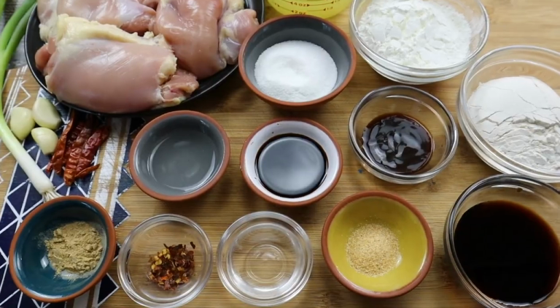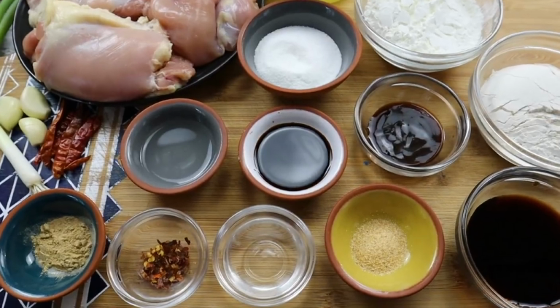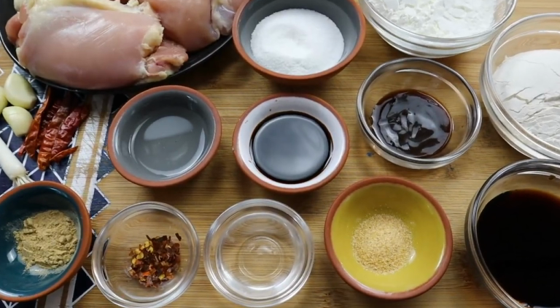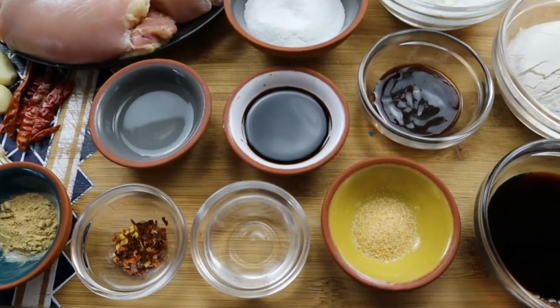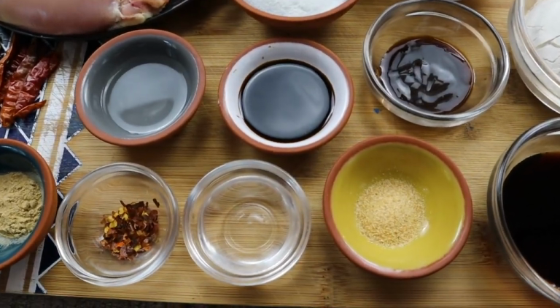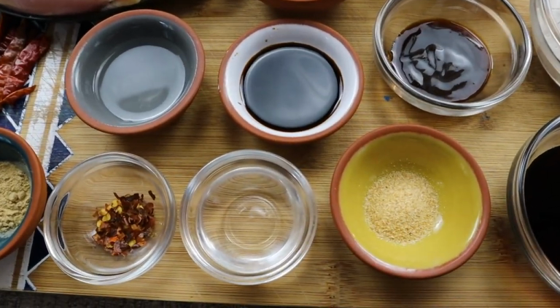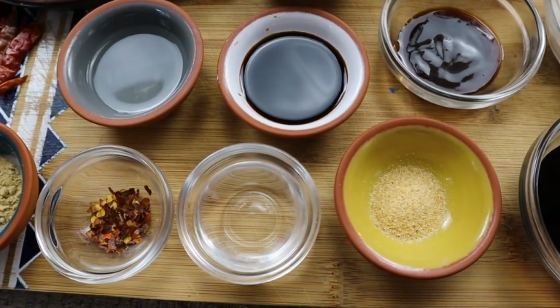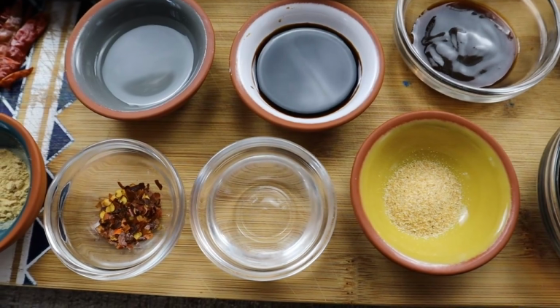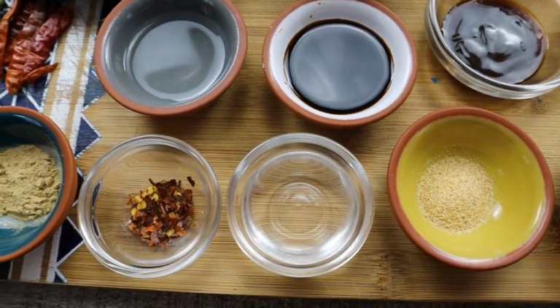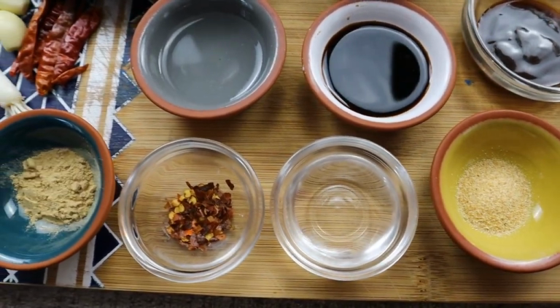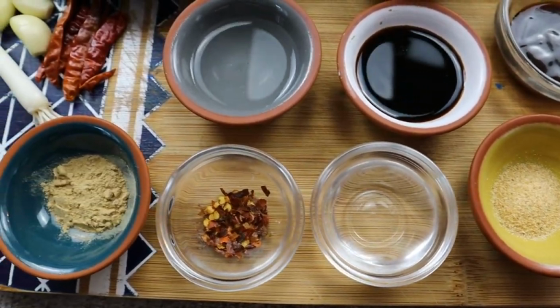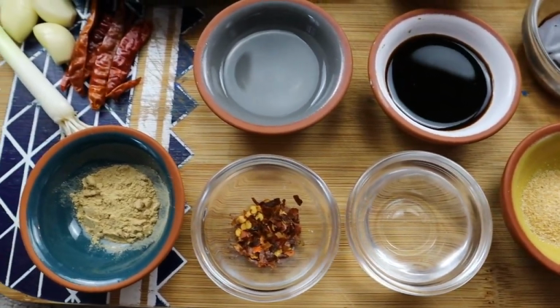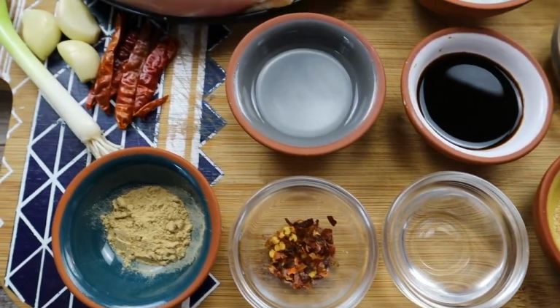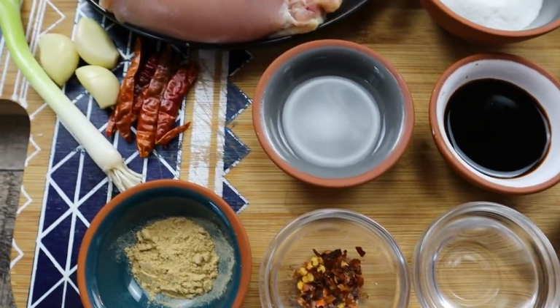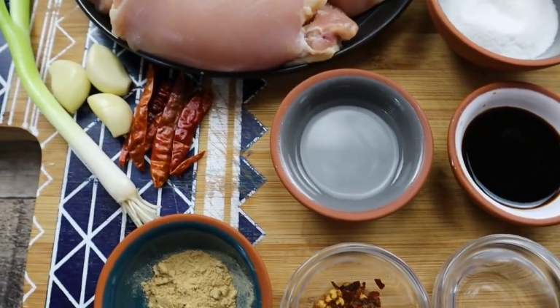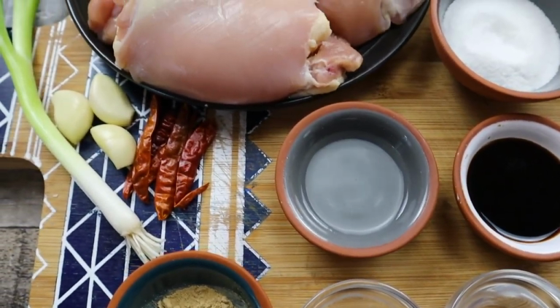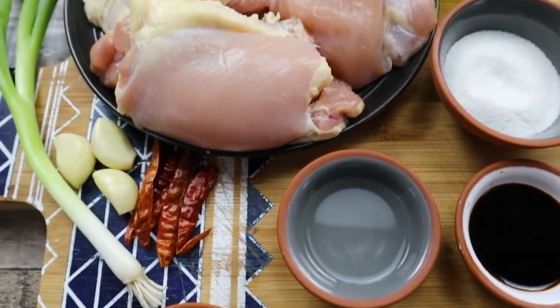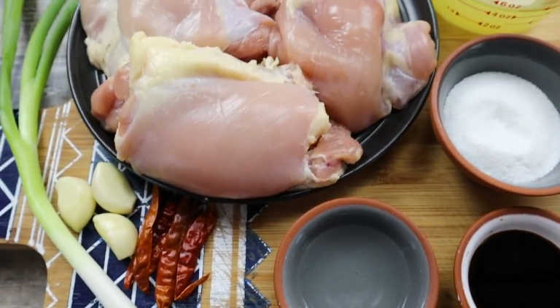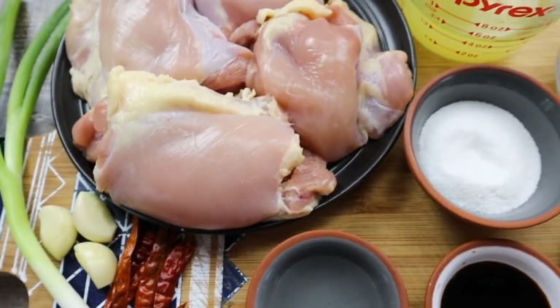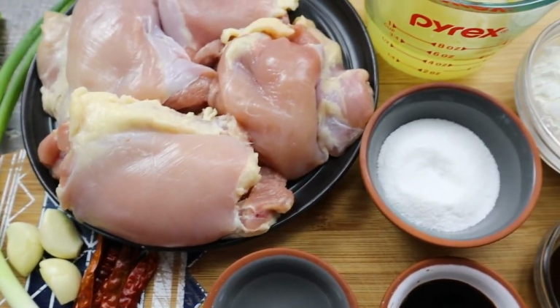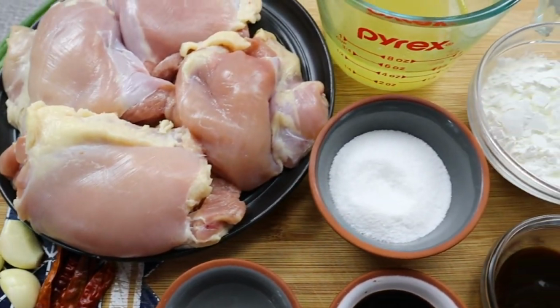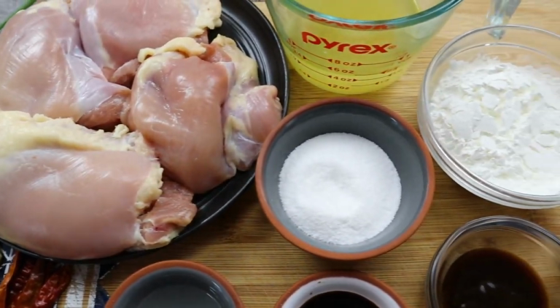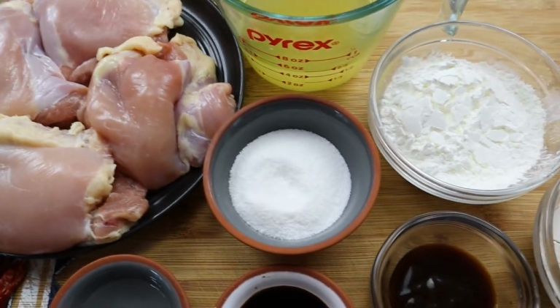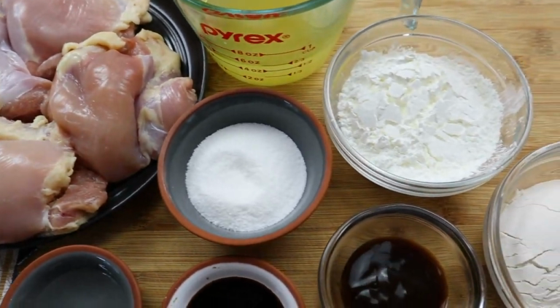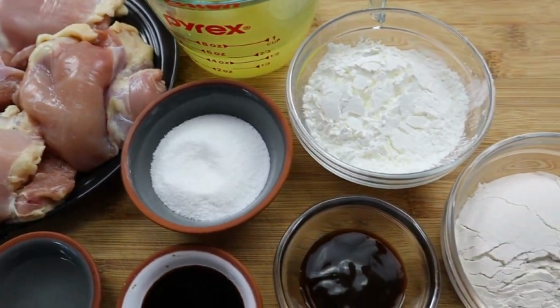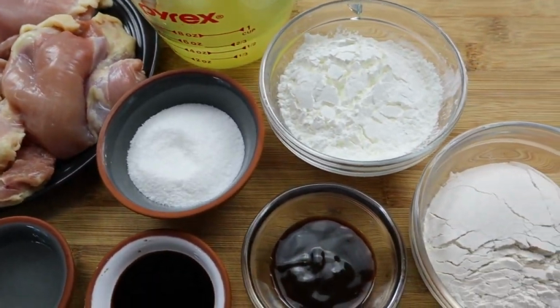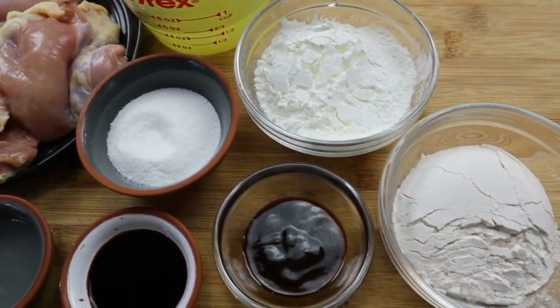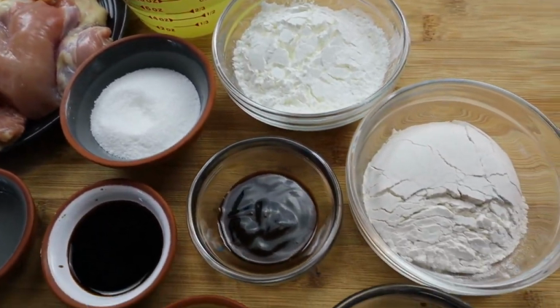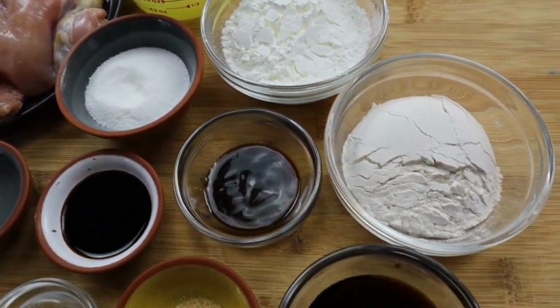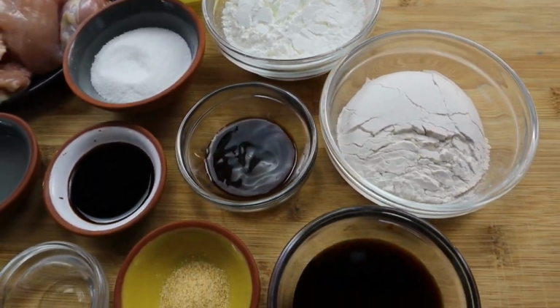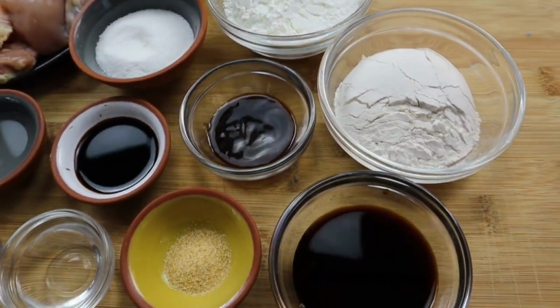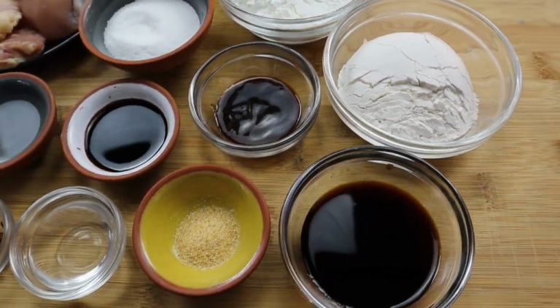General Tso's chicken is a sweet and spicy deep-fried chicken dish that is very popular in American Chinese cuisine. This dish was named after Zhu Zong Dong, a Qing Dynasty statesman and military leader.